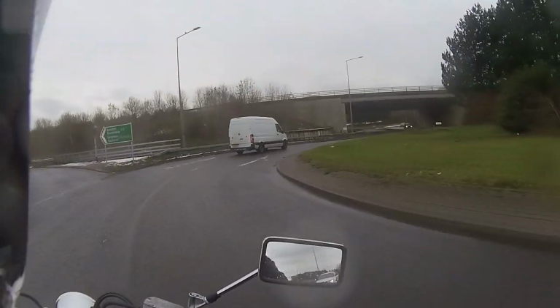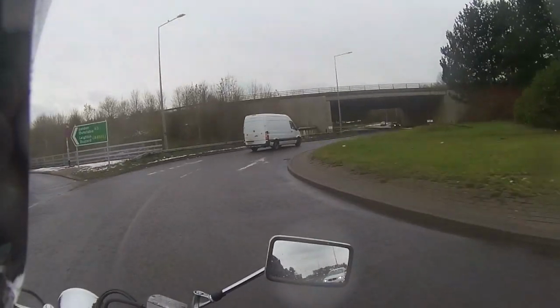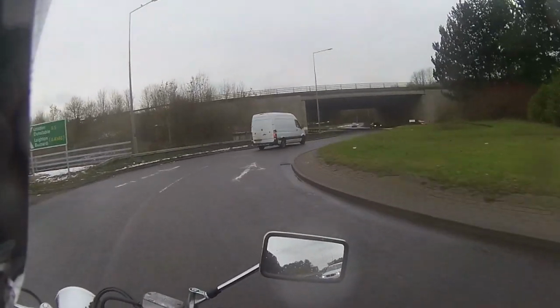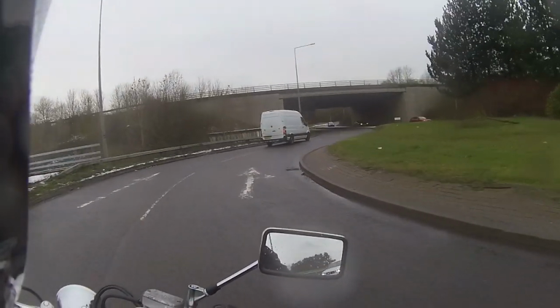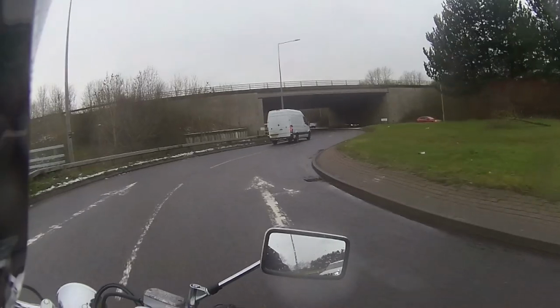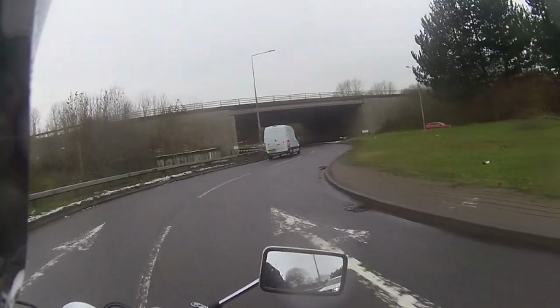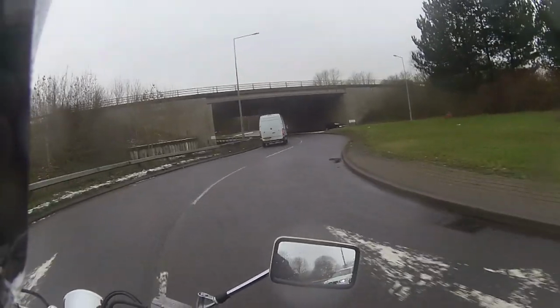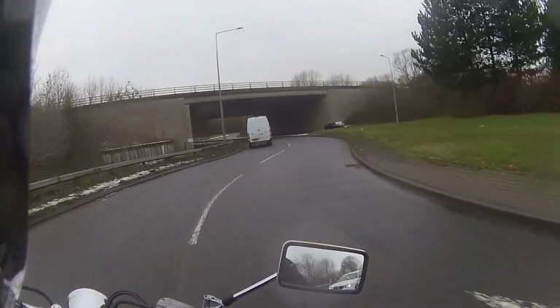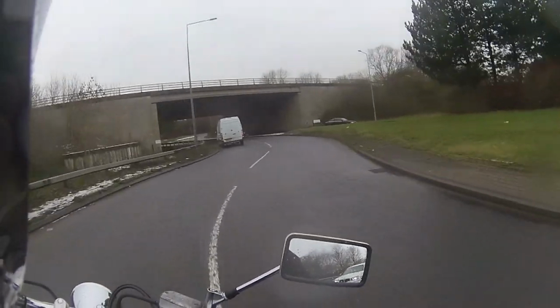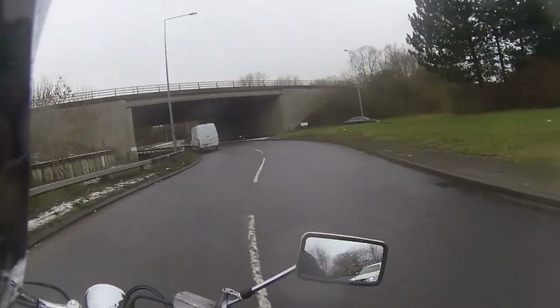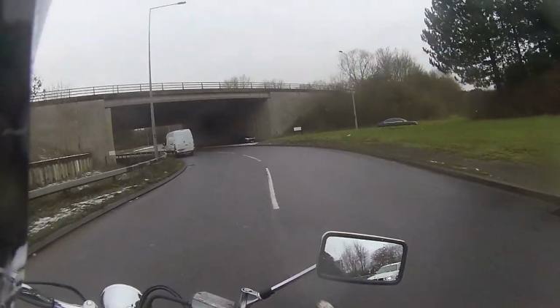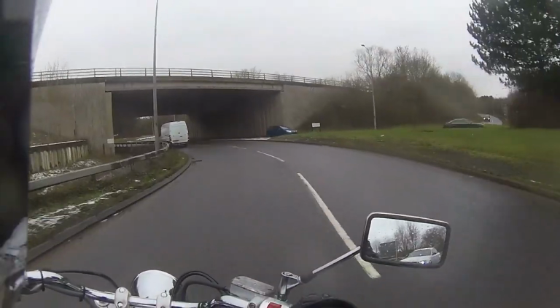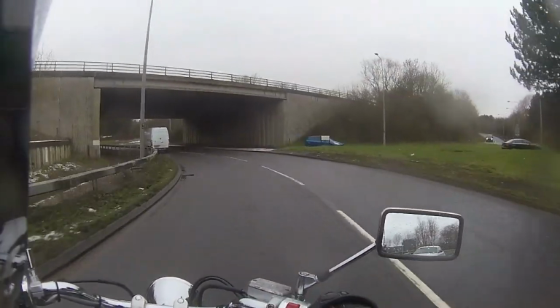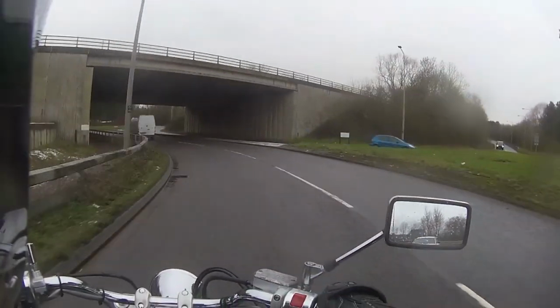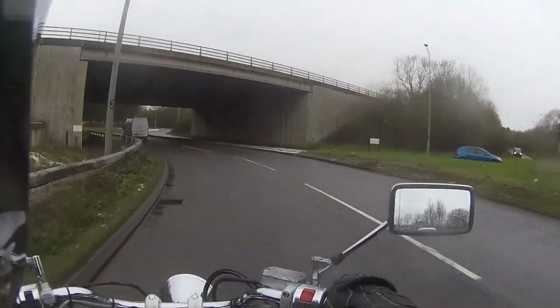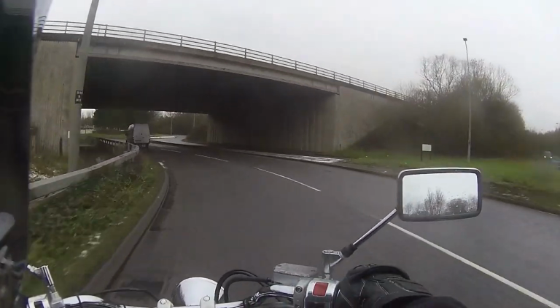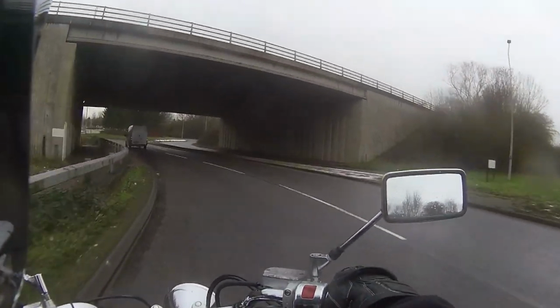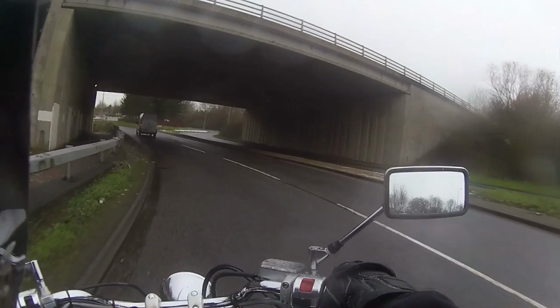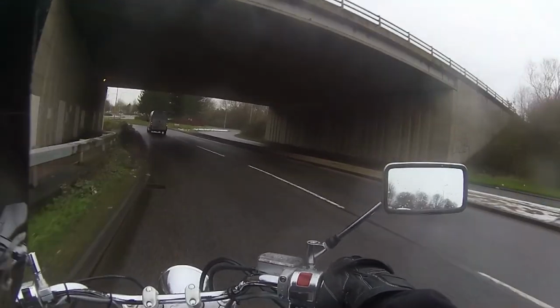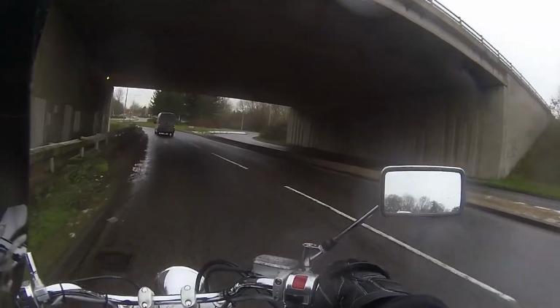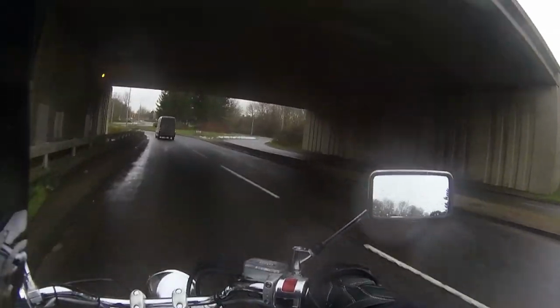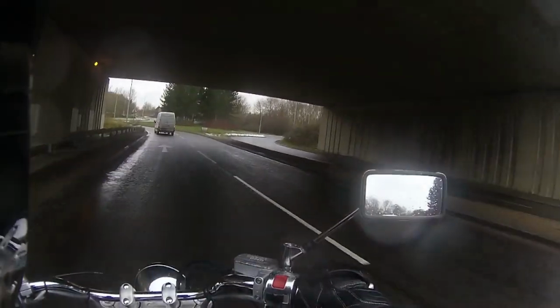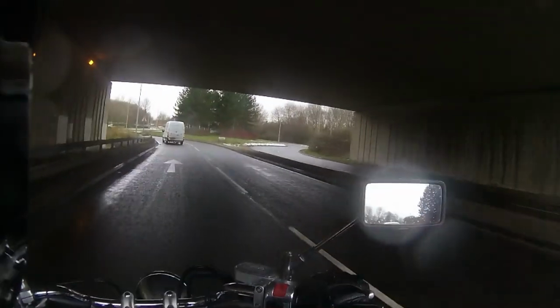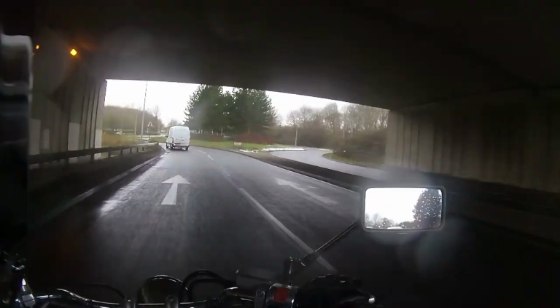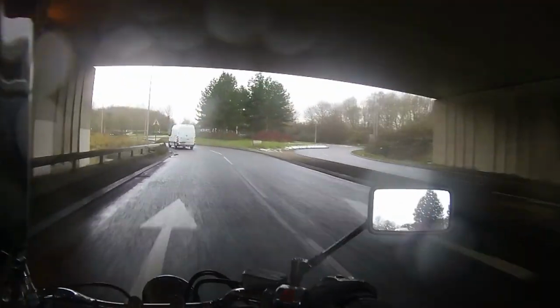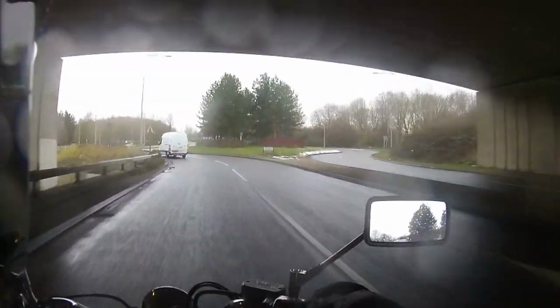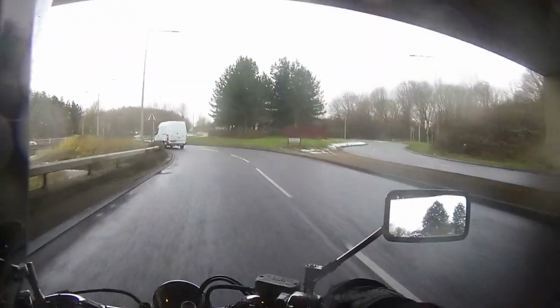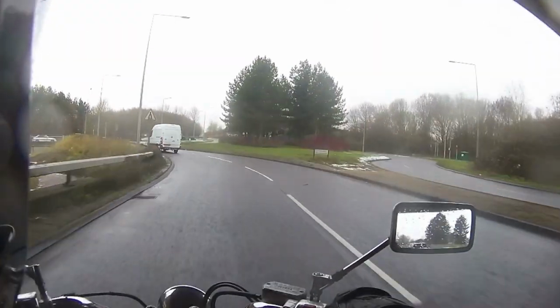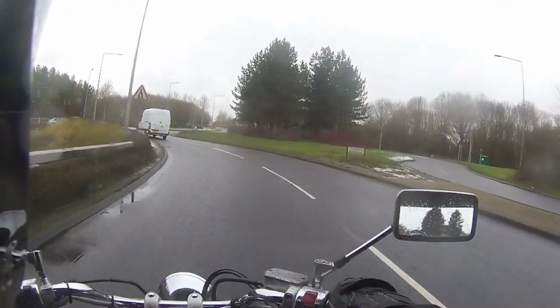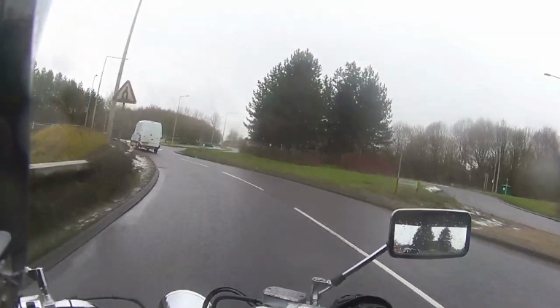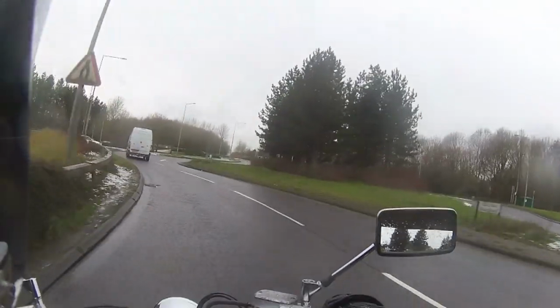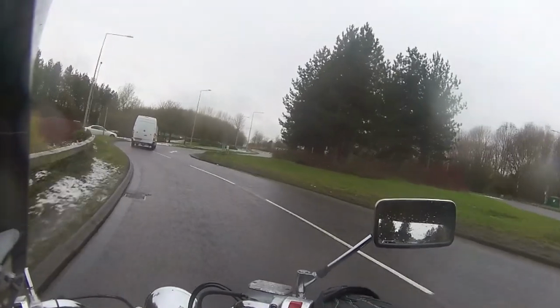Just leaning into that roundabout now — obviously cruiser tyres, lovely and fat on the rear end, and it just pulls. And that big grumbling growl as well.